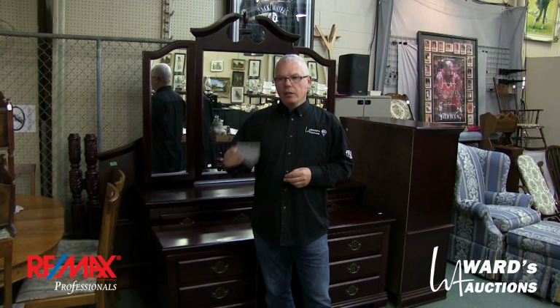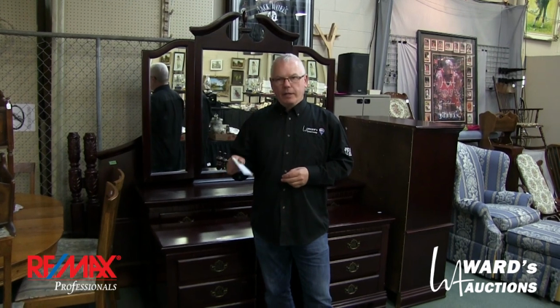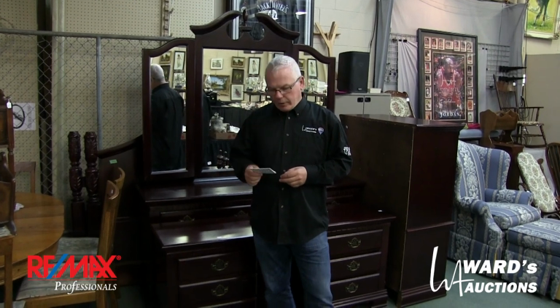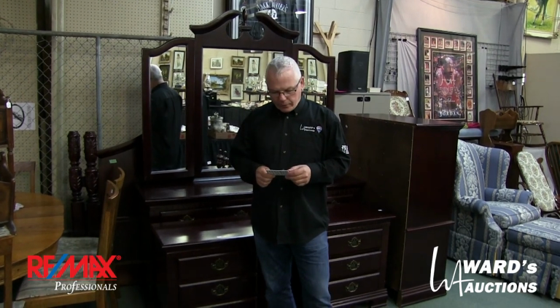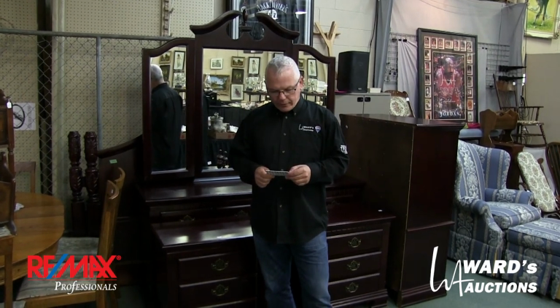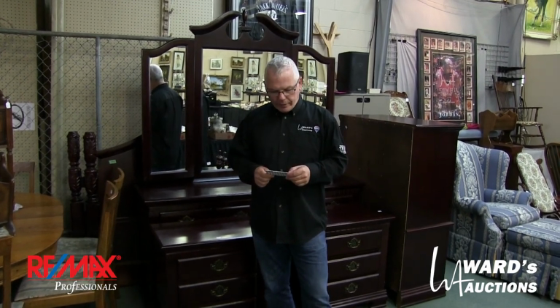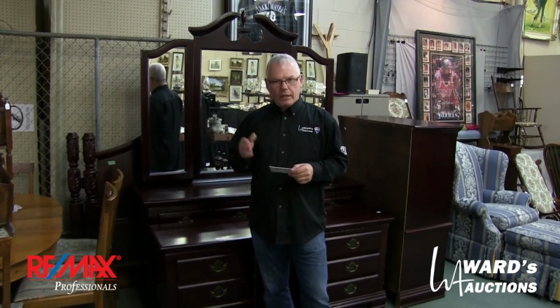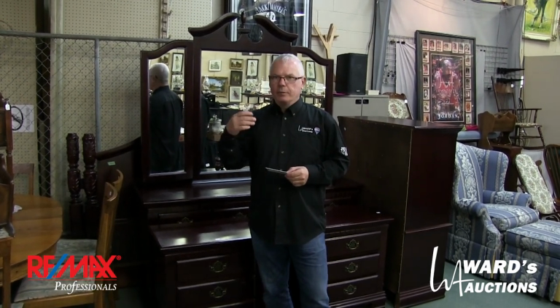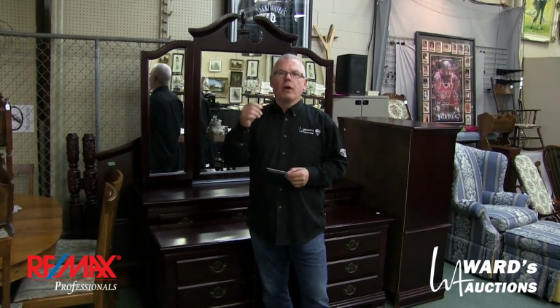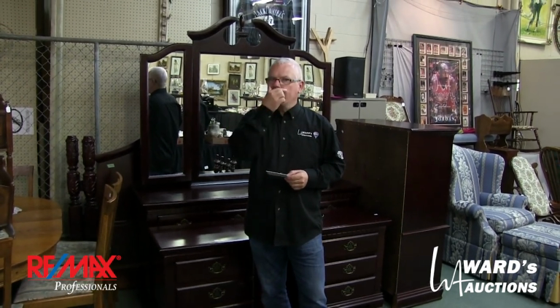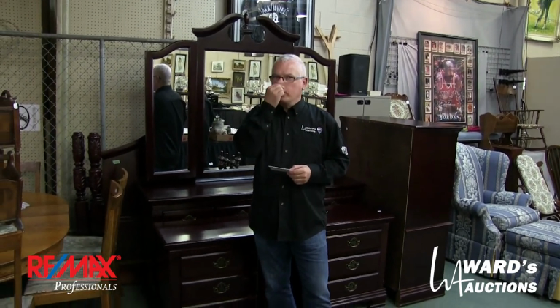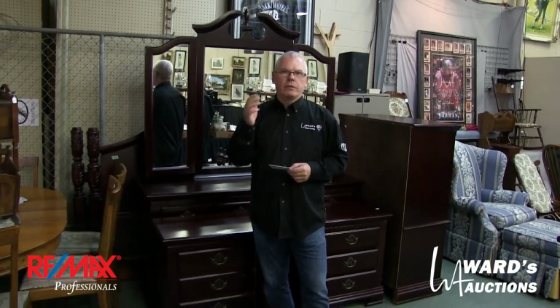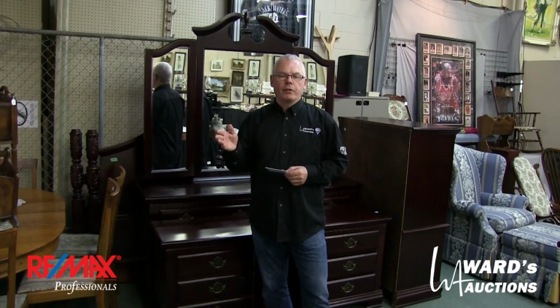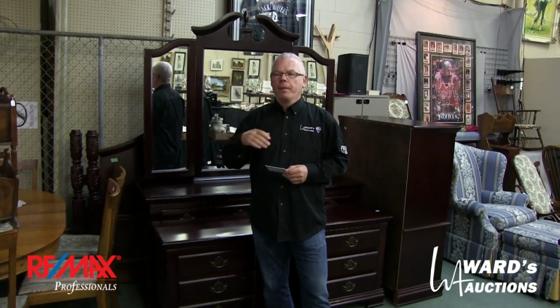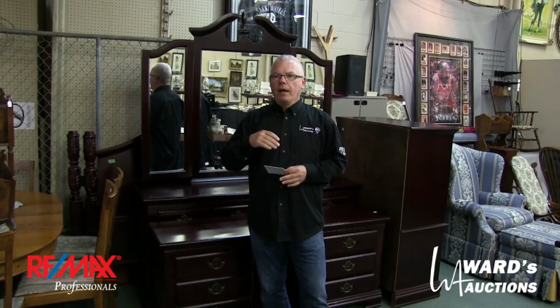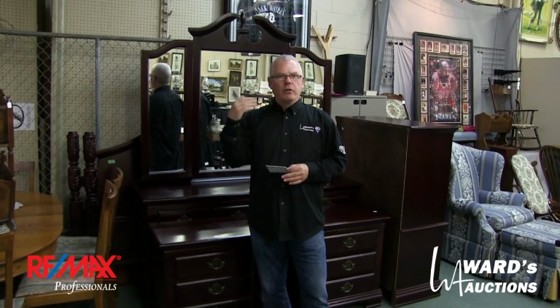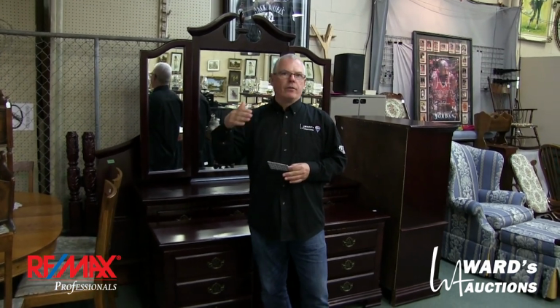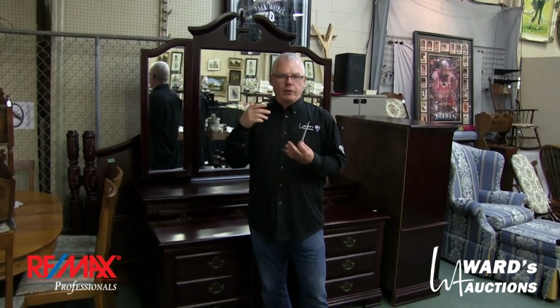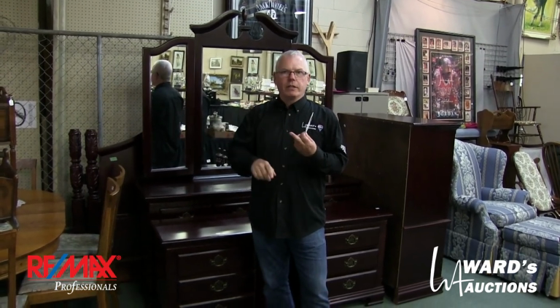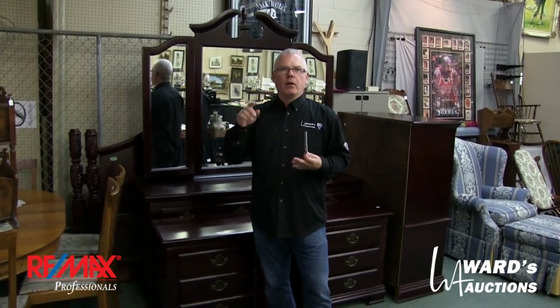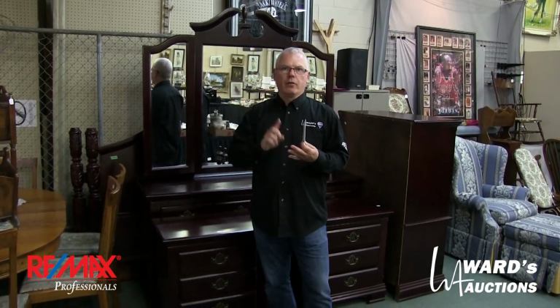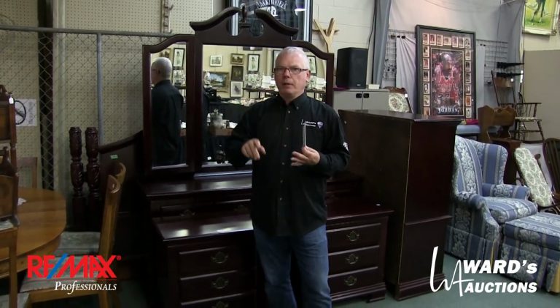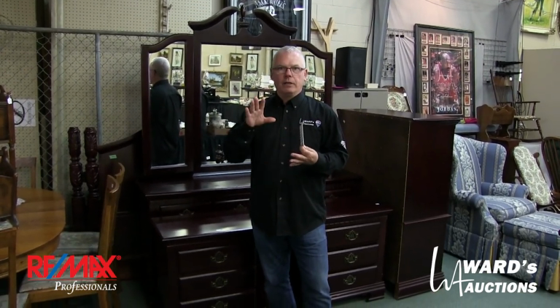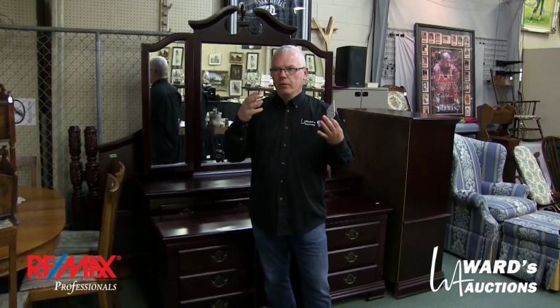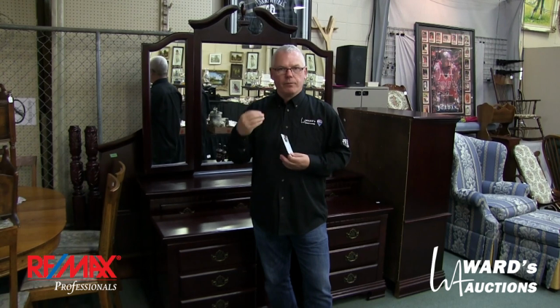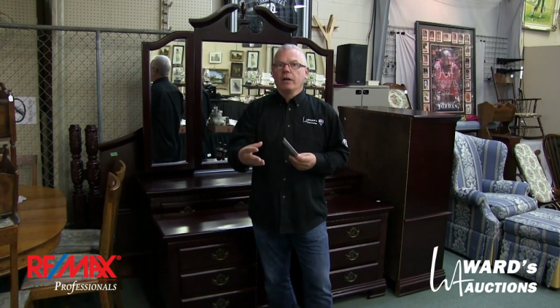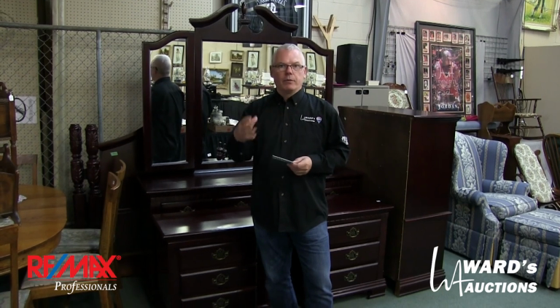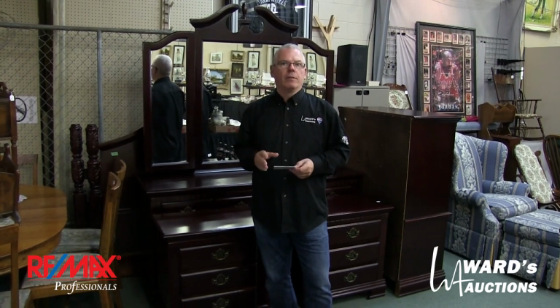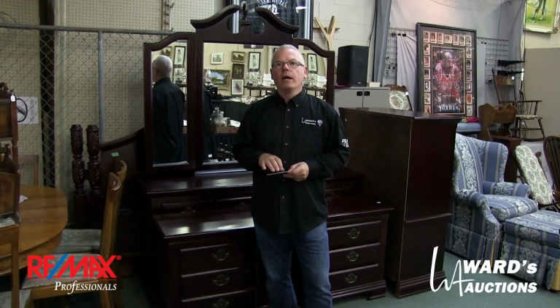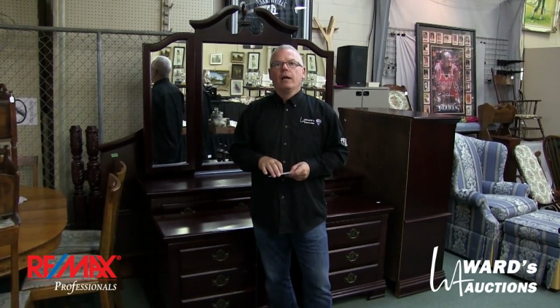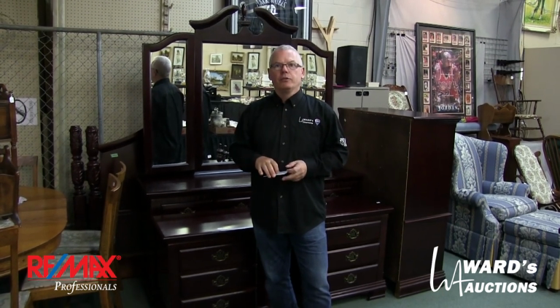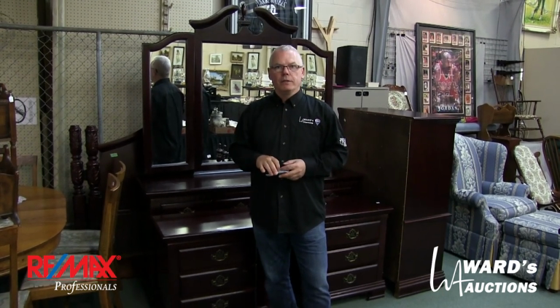Online bidding has already started for that sale through iCollector, but just go to our website, wardsauctions.com. All your links are there to your printed catalog, your online bidding, and your viewing times. The viewing time is Friday the 26th.